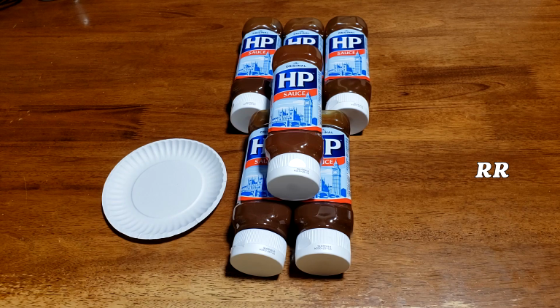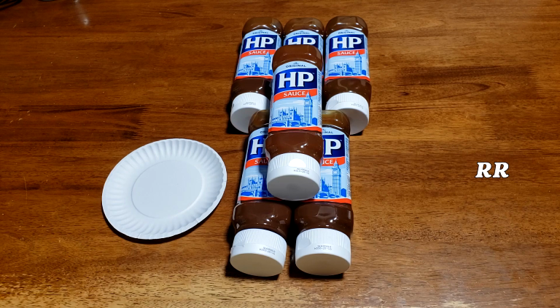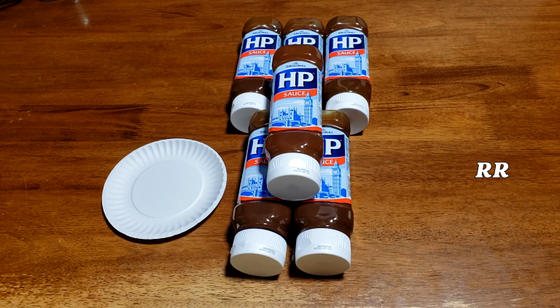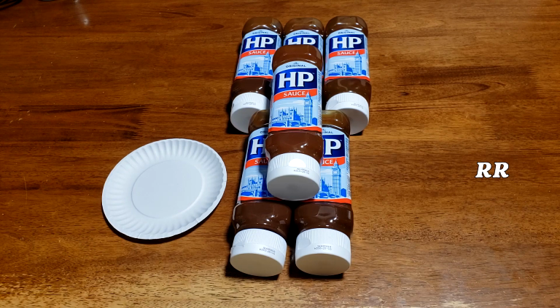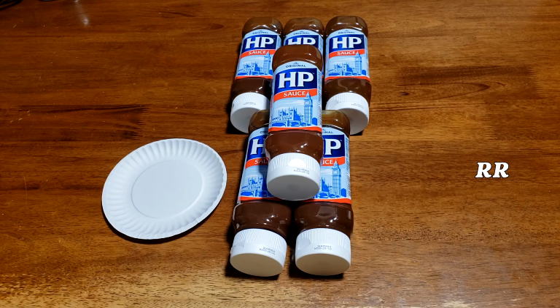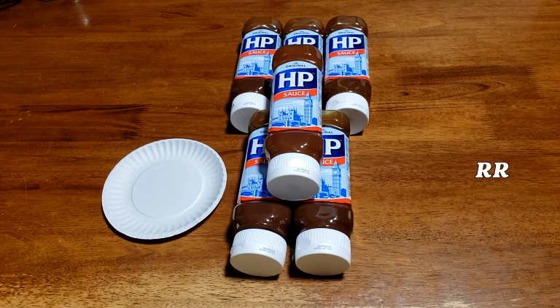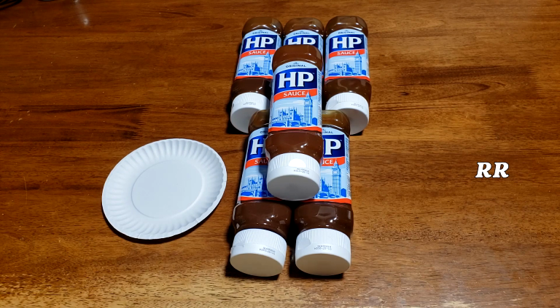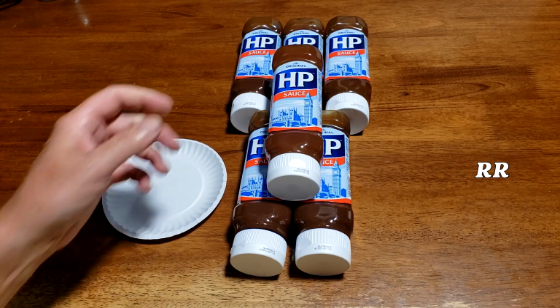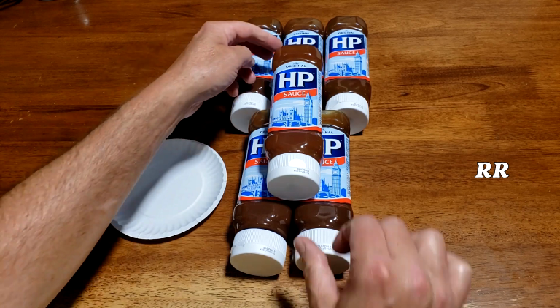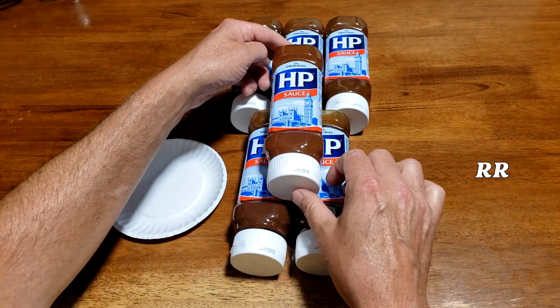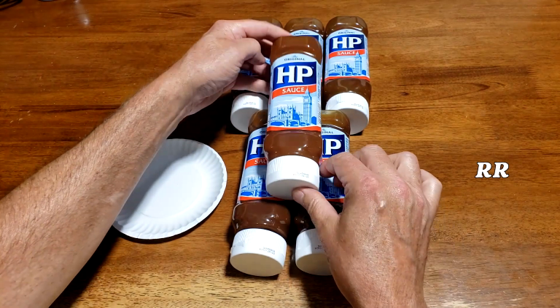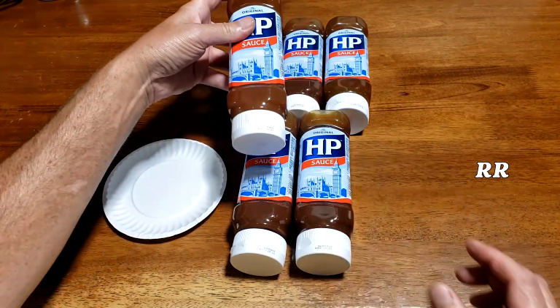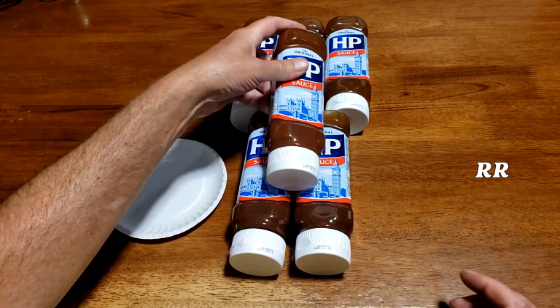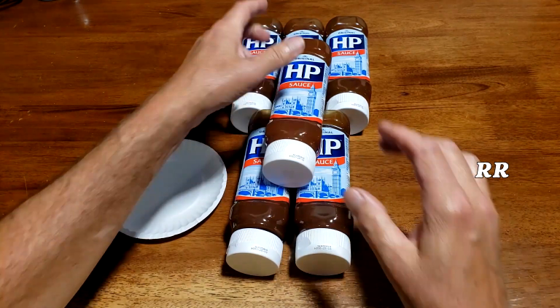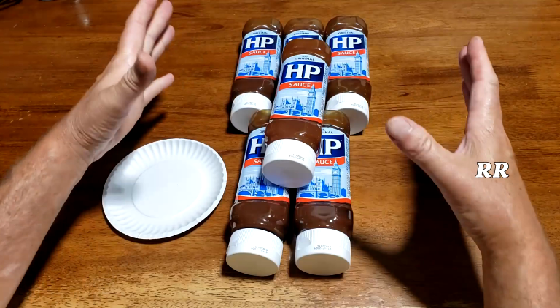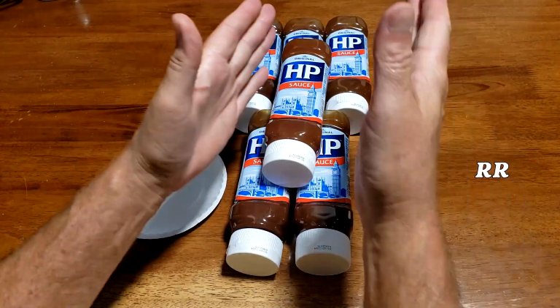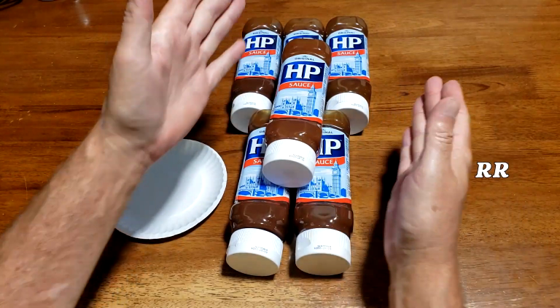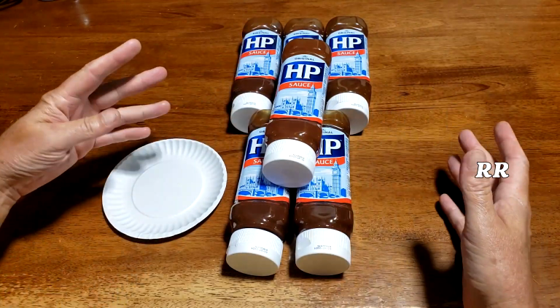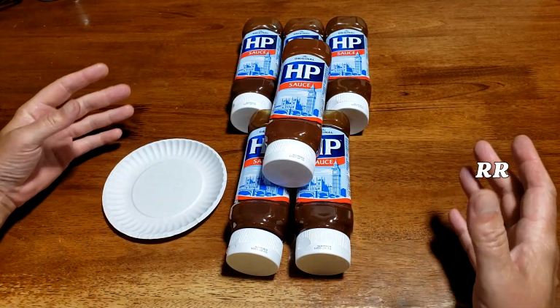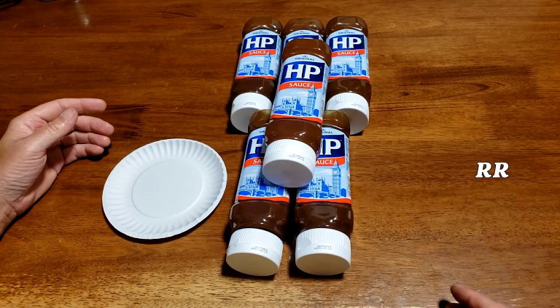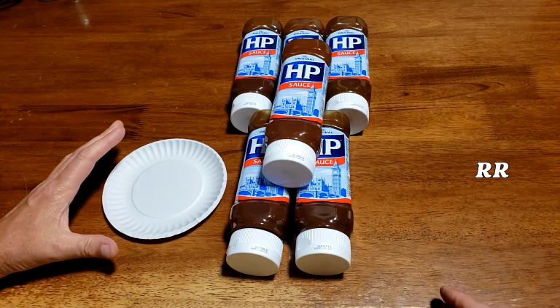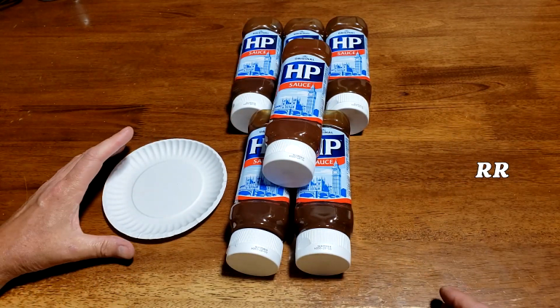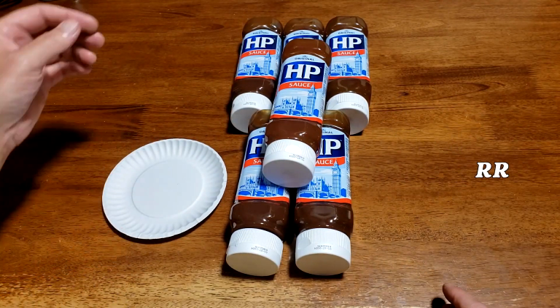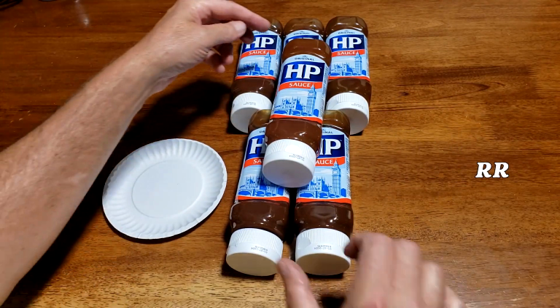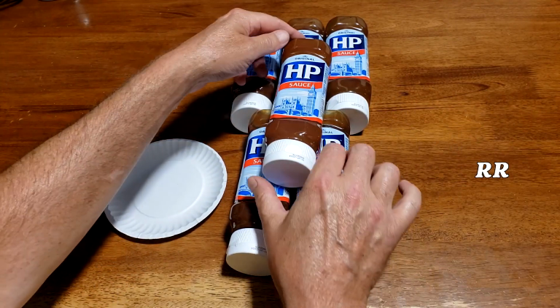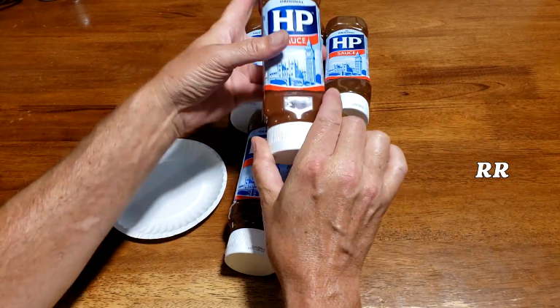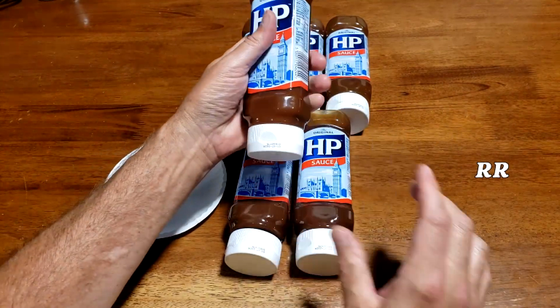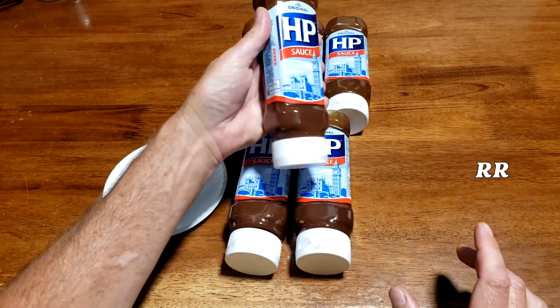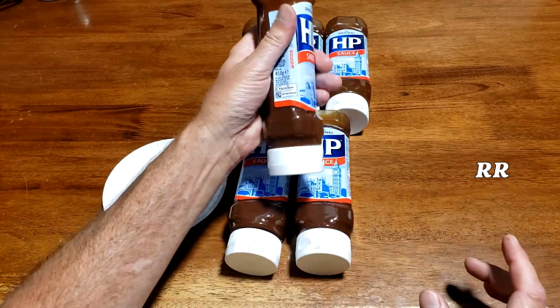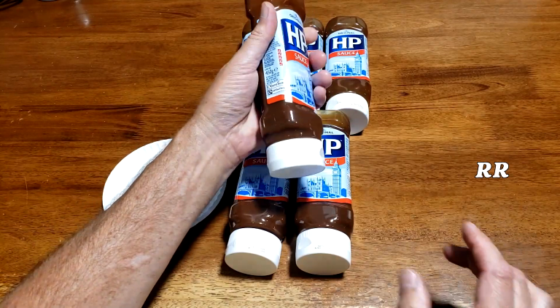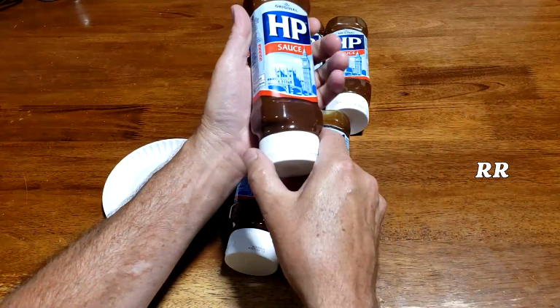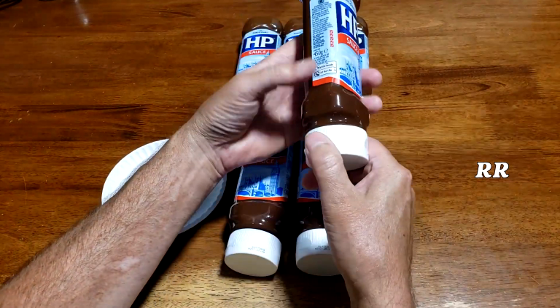This is the HP Sauce, the top-down brown in the squeezy bottle, six-pack. This came in a case that was kind of cut in half and sealed up, and it arrived very safely. It's plastic bottles, so you don't really have to worry about it.